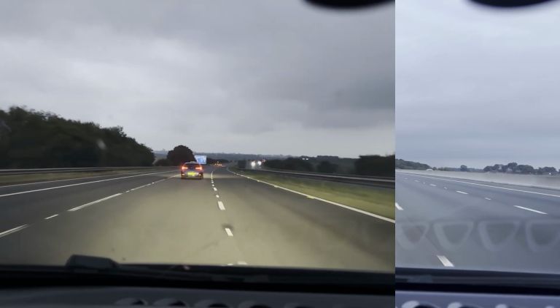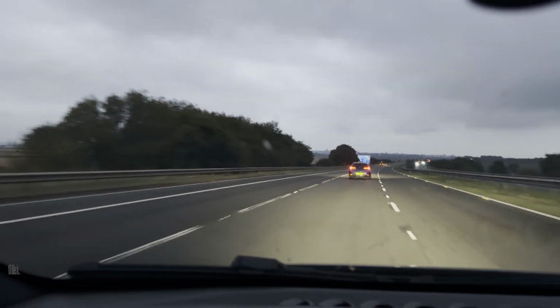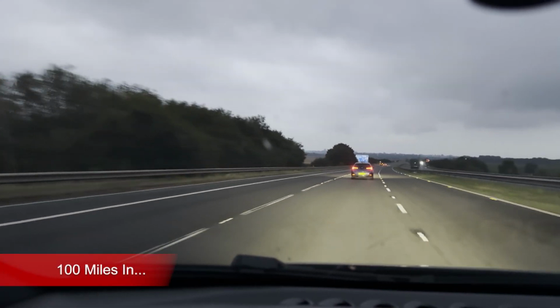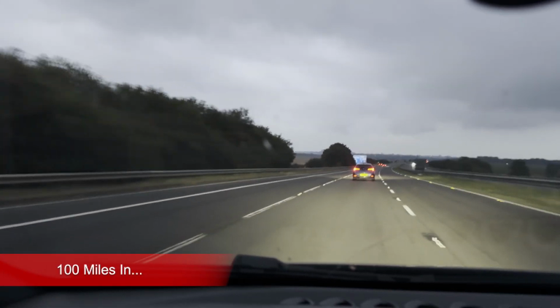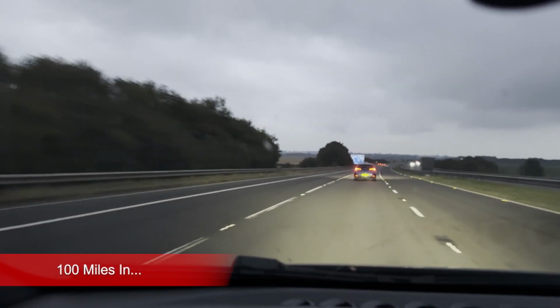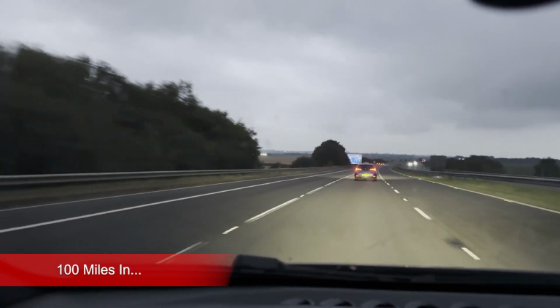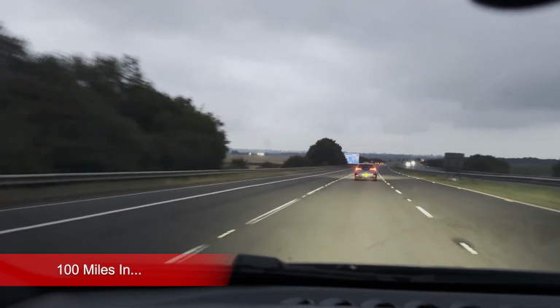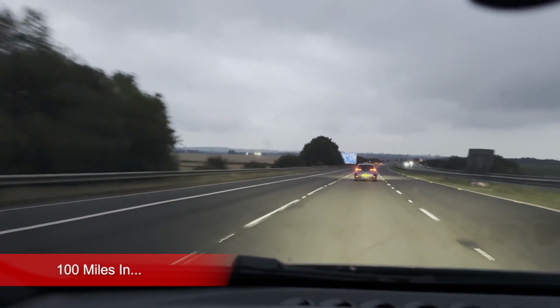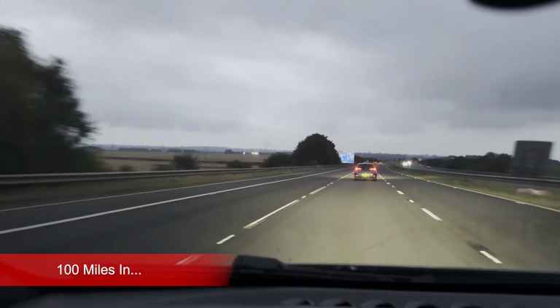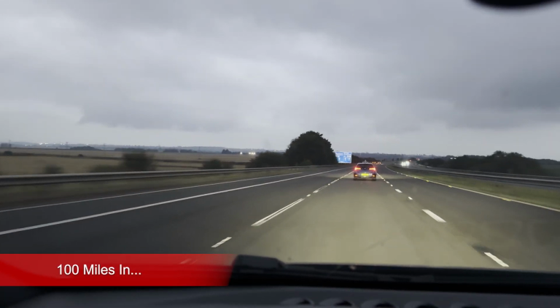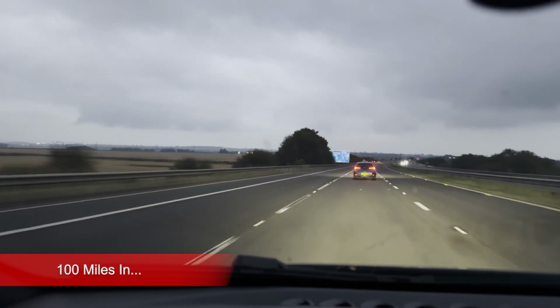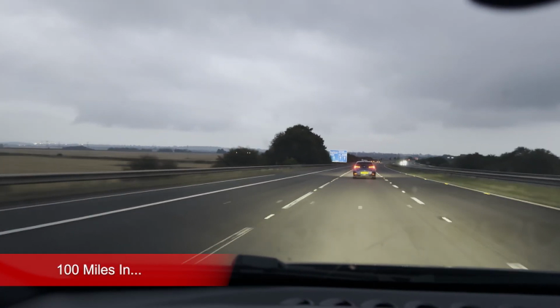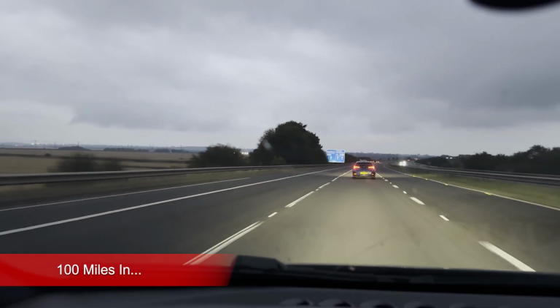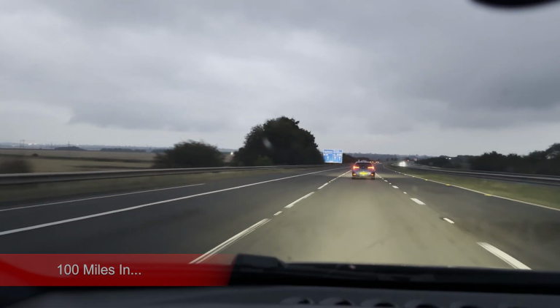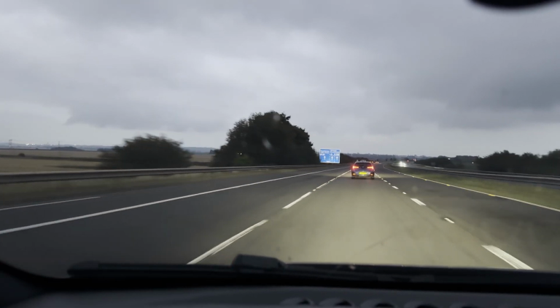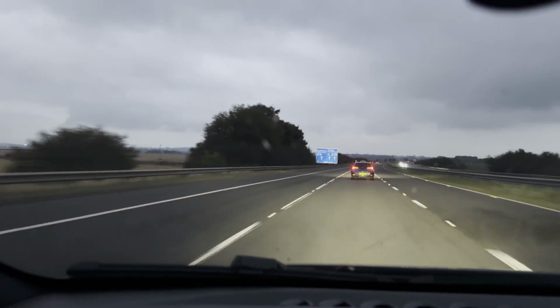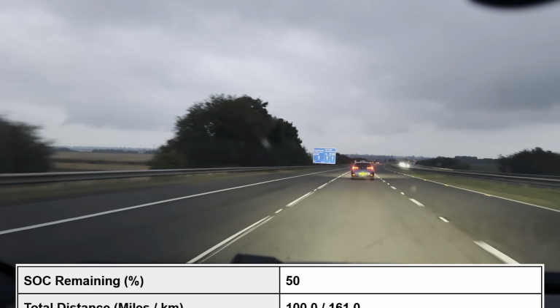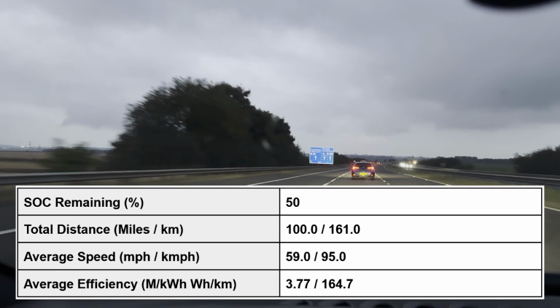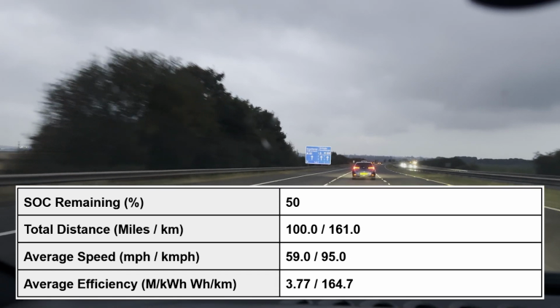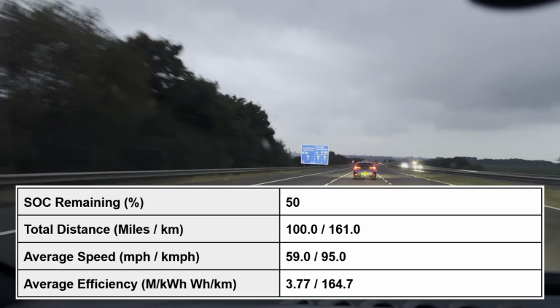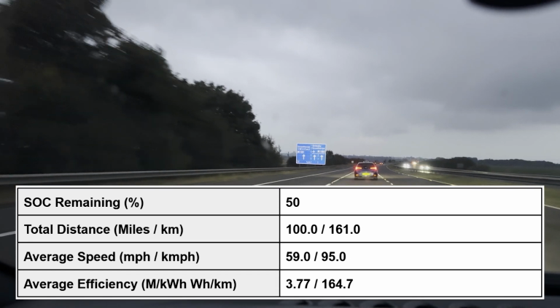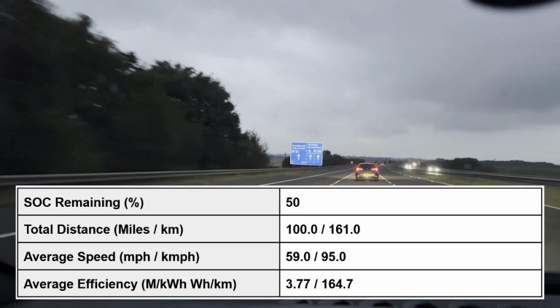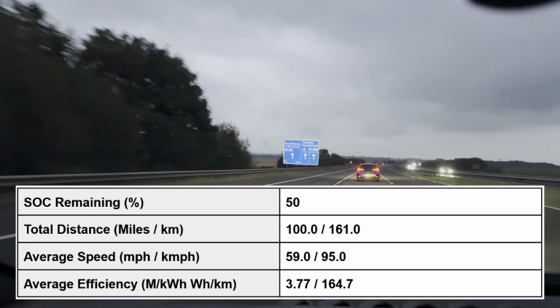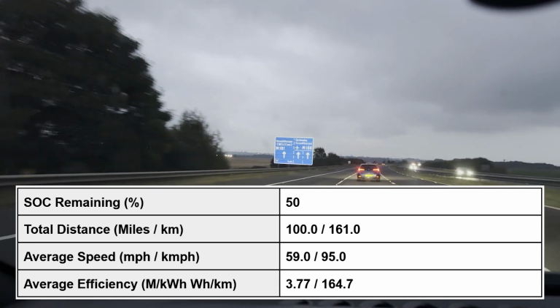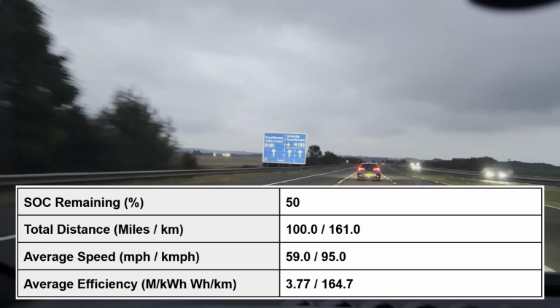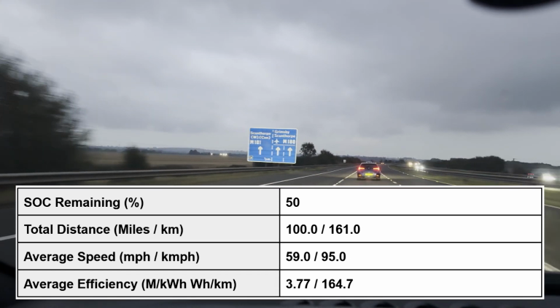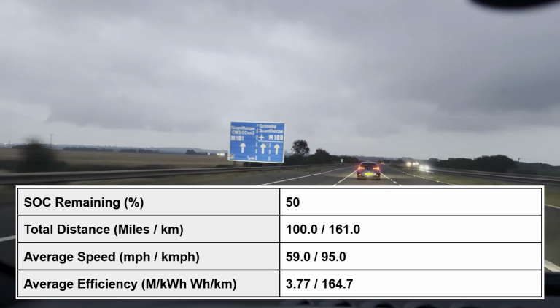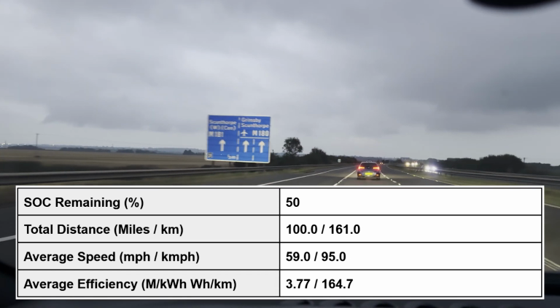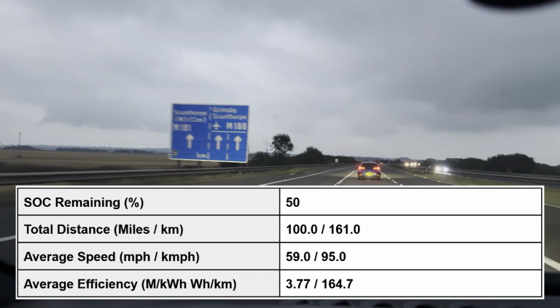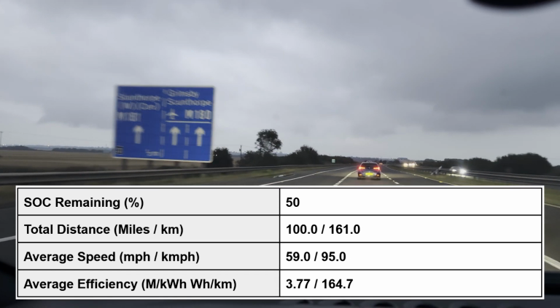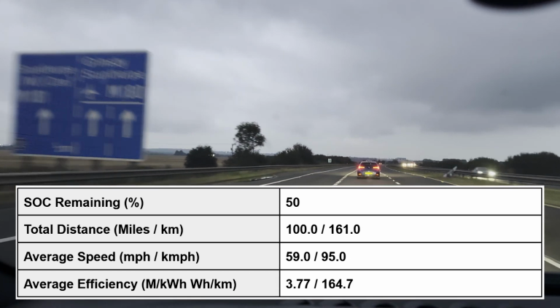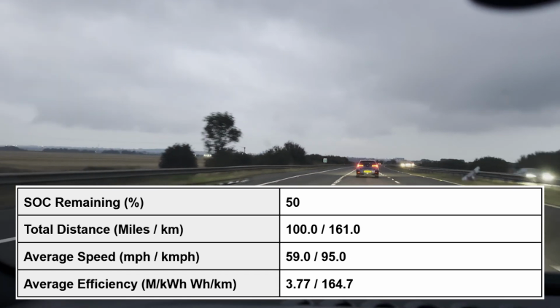We've just ticked over the 100 mile mark, so we're averaging 26.5 kilowatt hours per 100 miles and we're averaging 59 miles per hour.